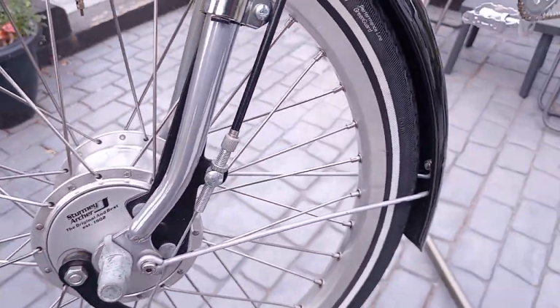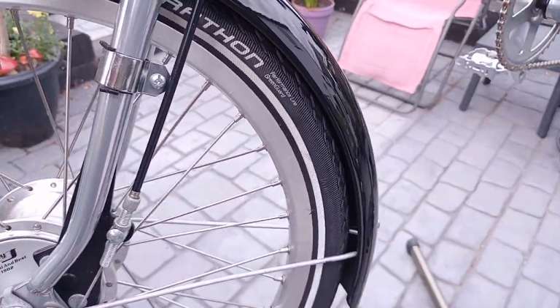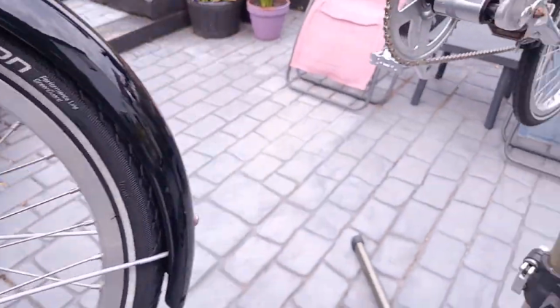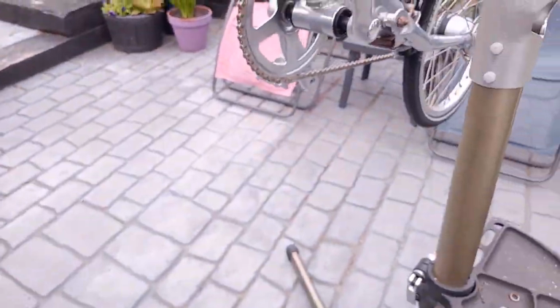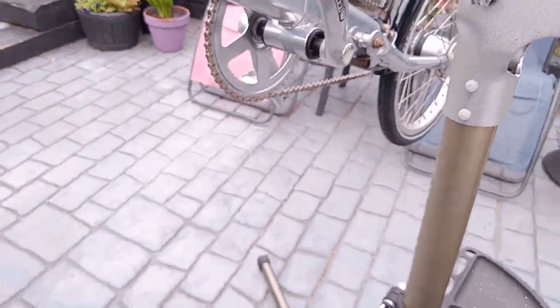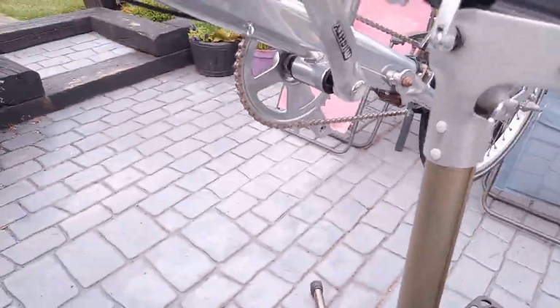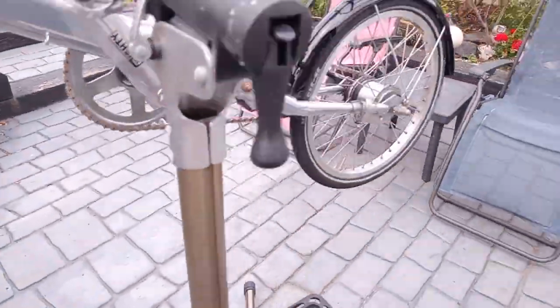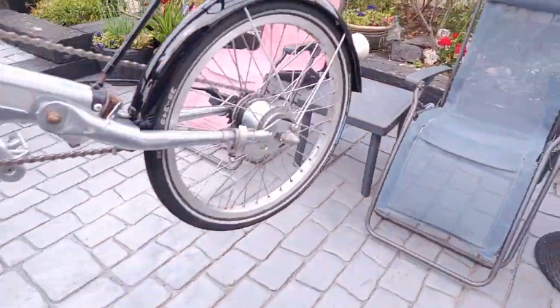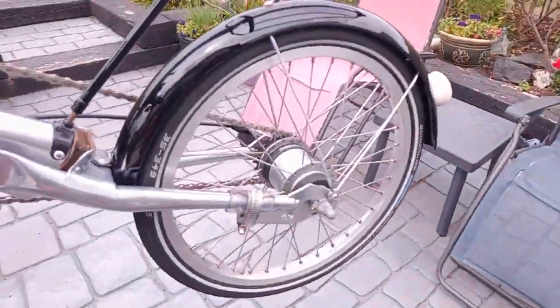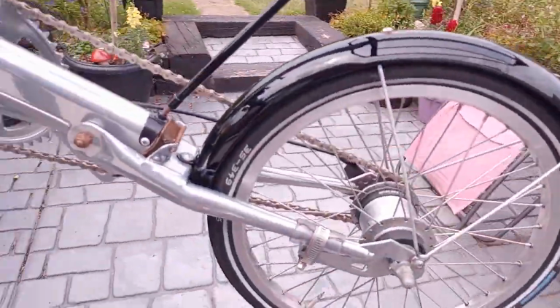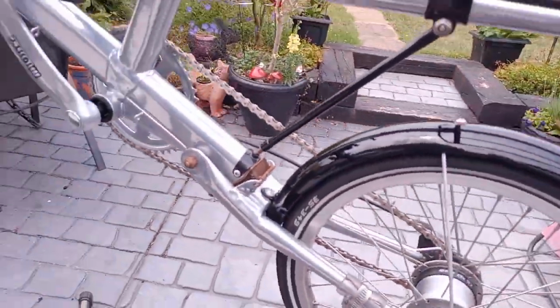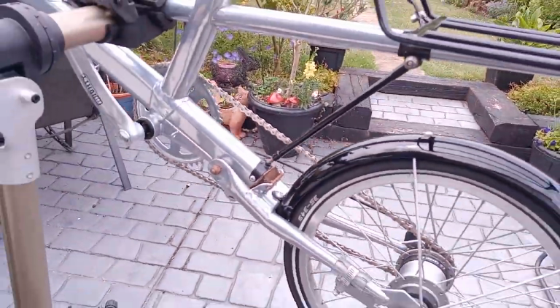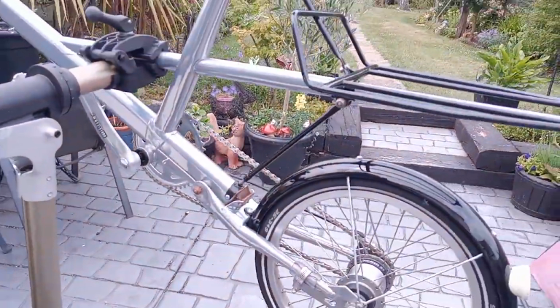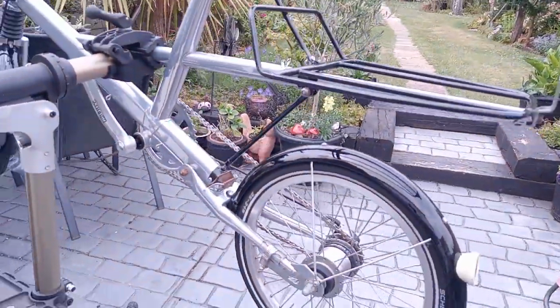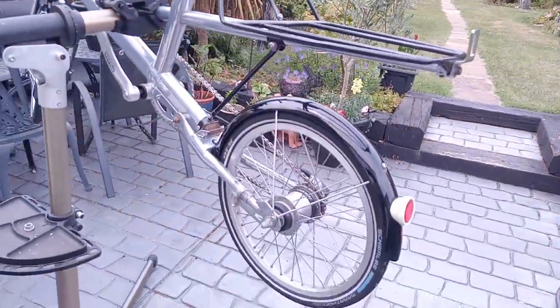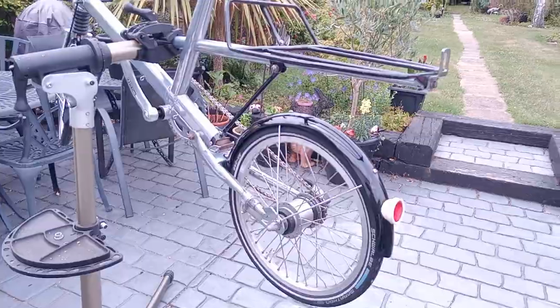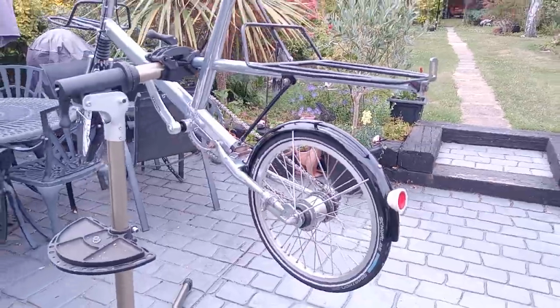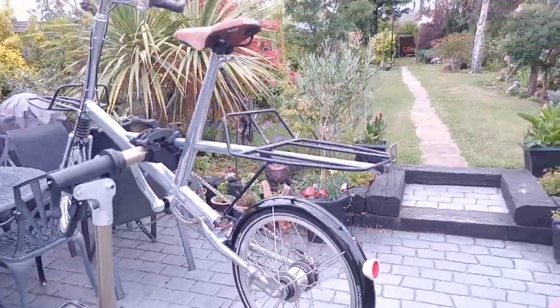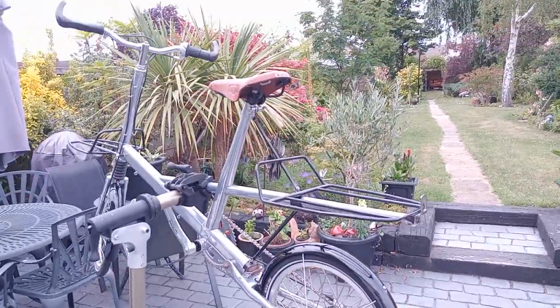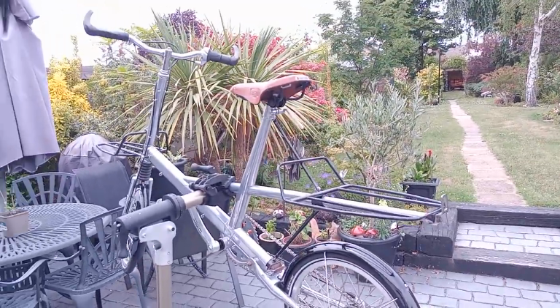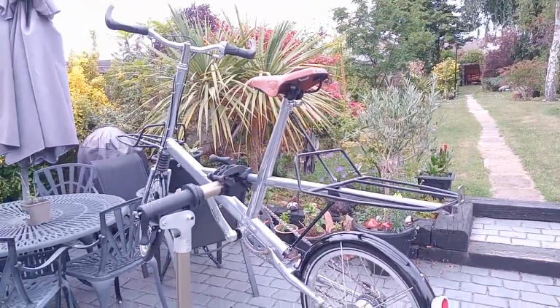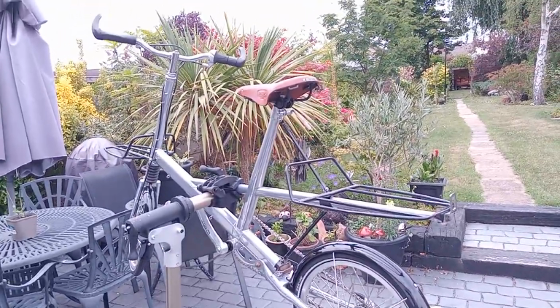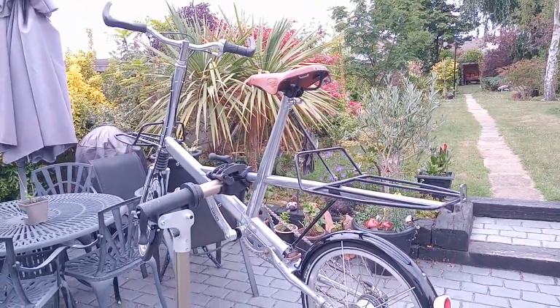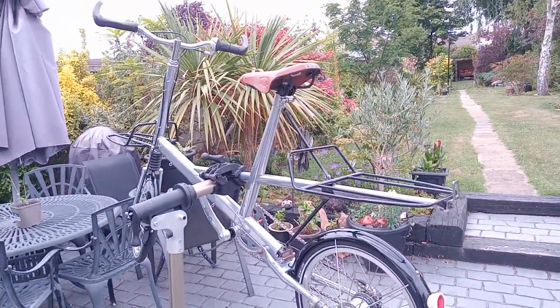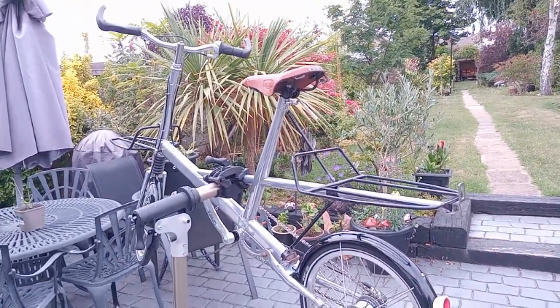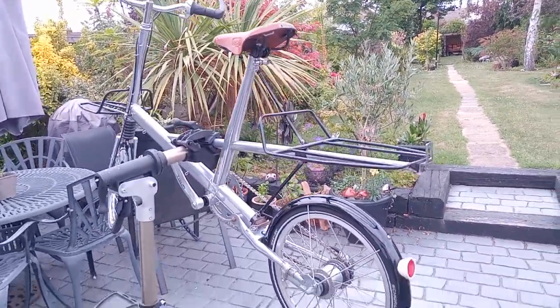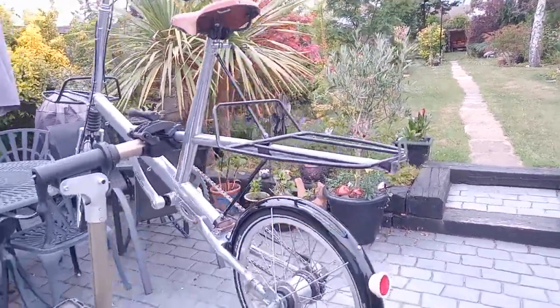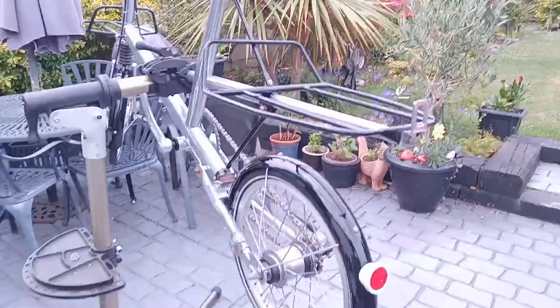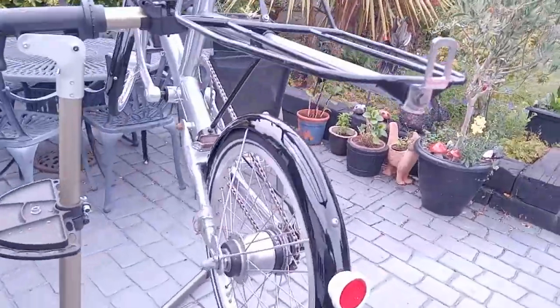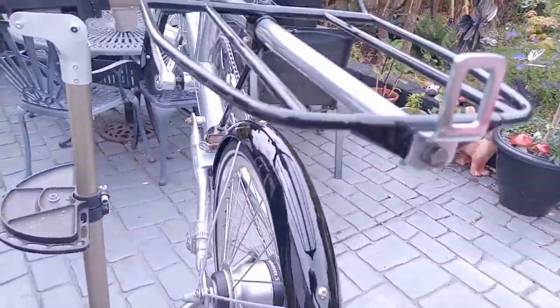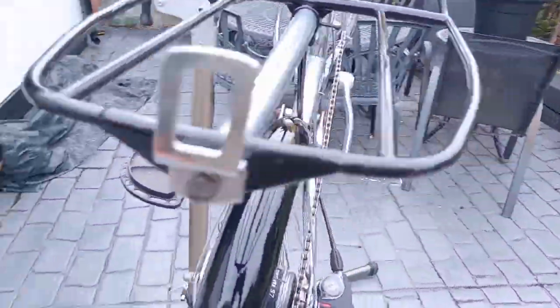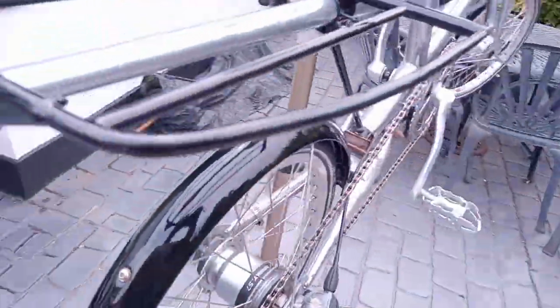The suspension works both front and rear. It's basically quite a nice little commuter bike for someone, but sadly not for me since the hip operation. So it's being offered for sale.